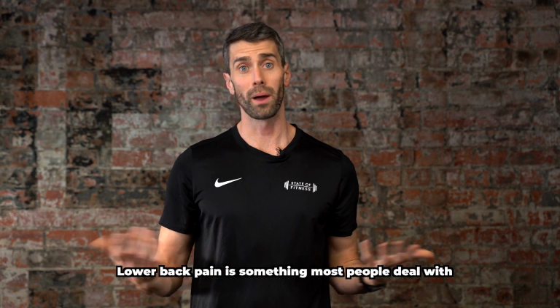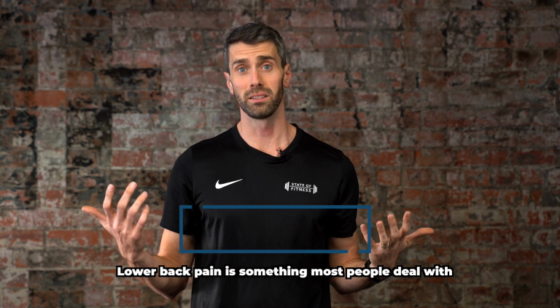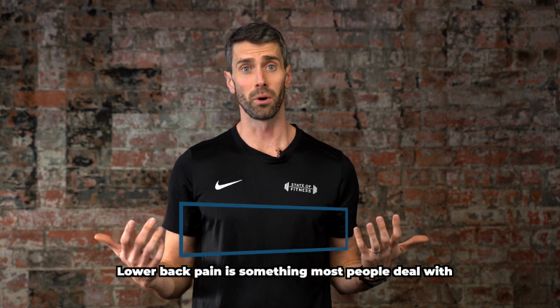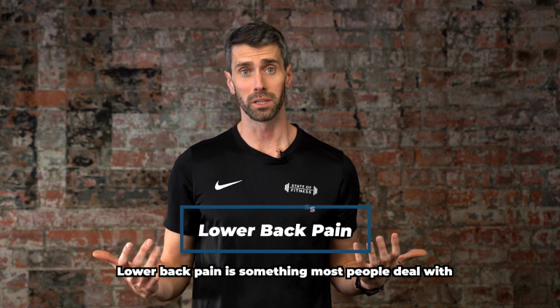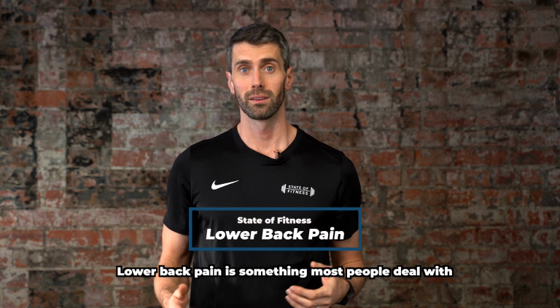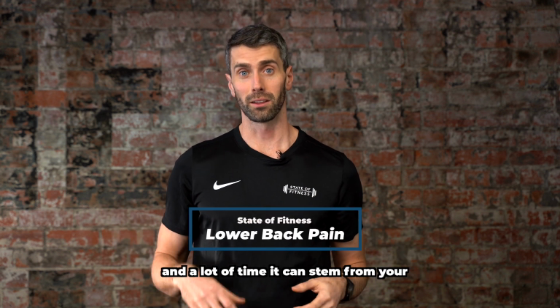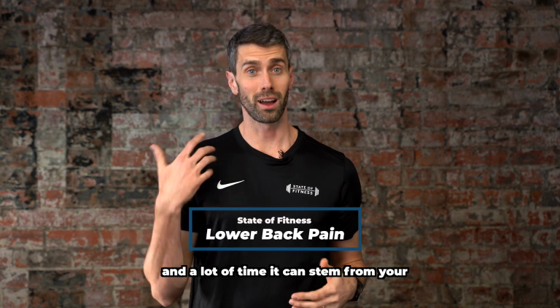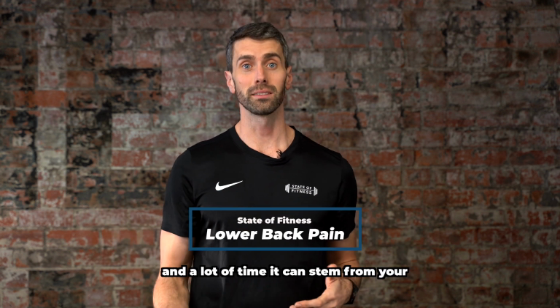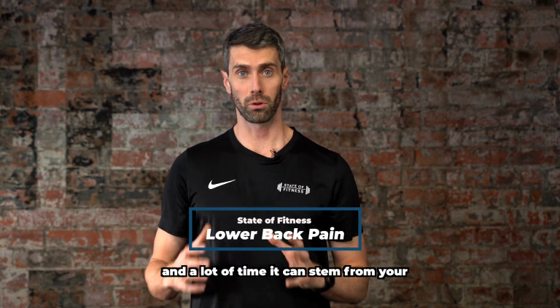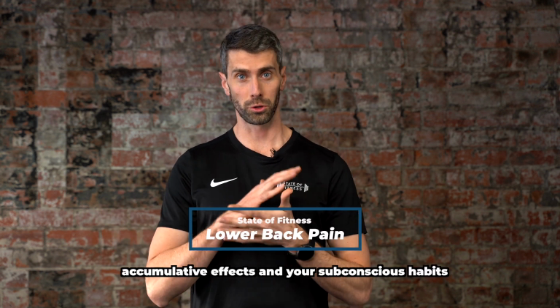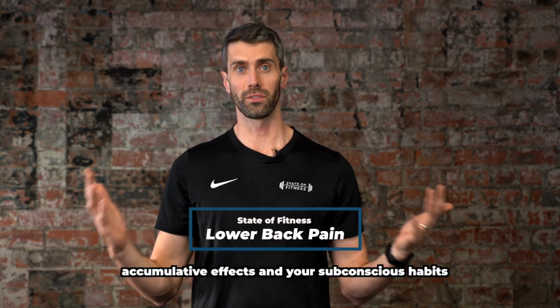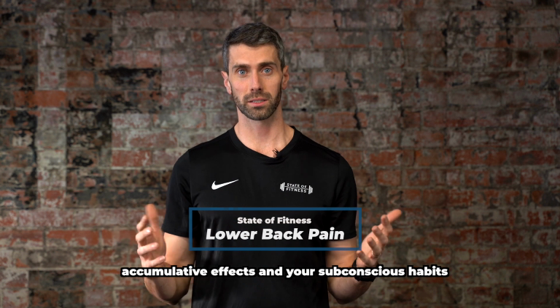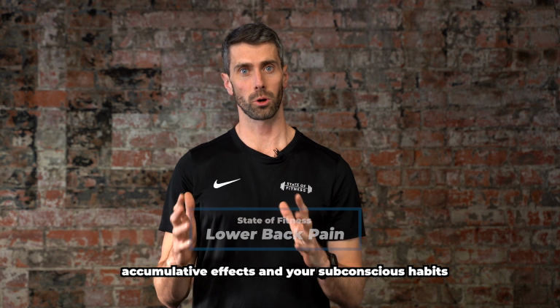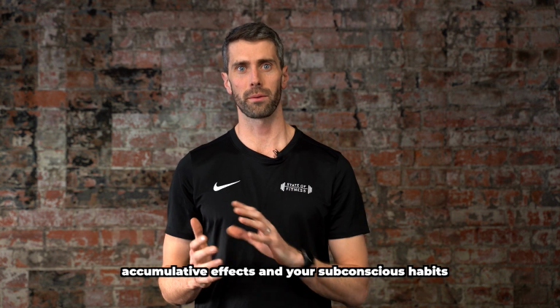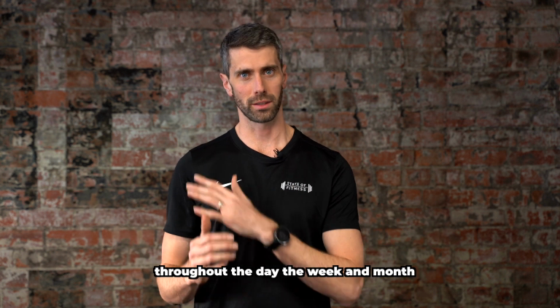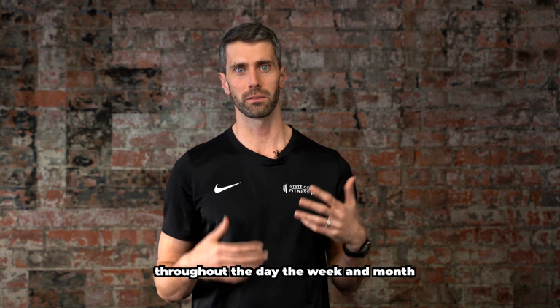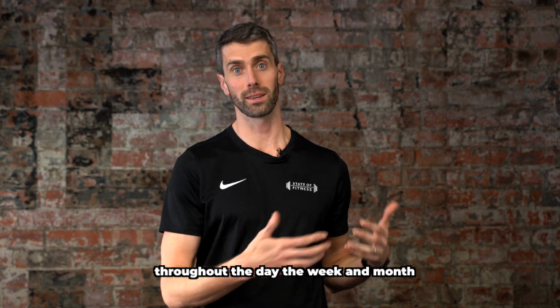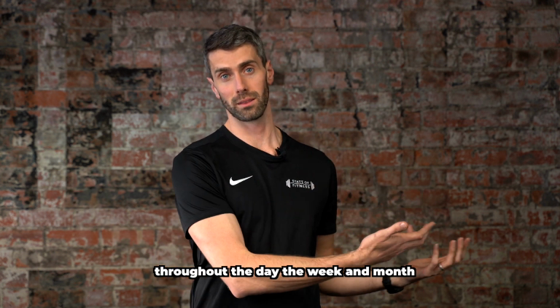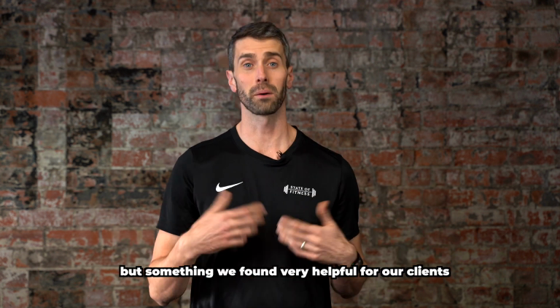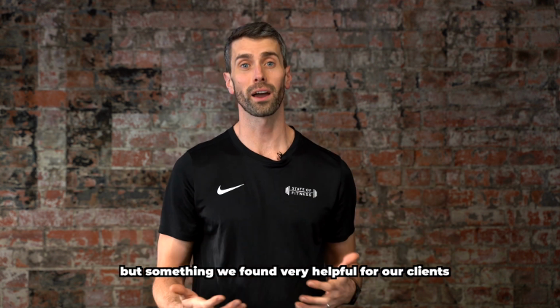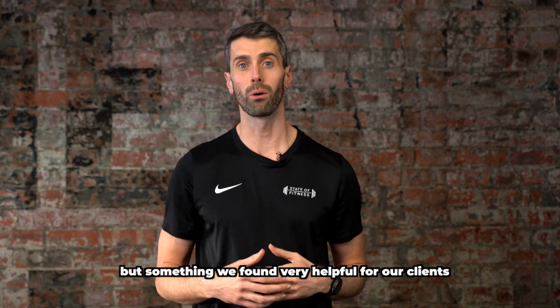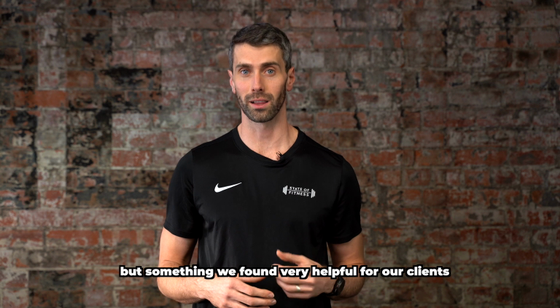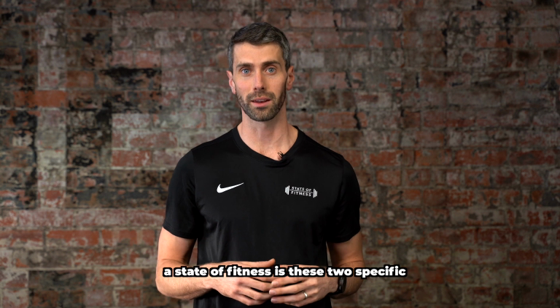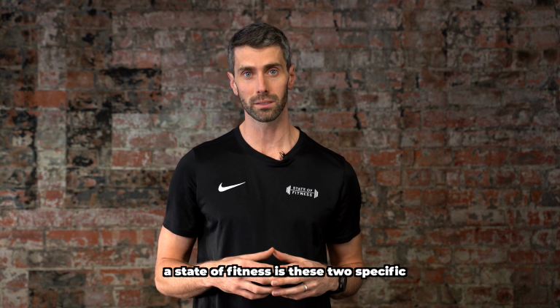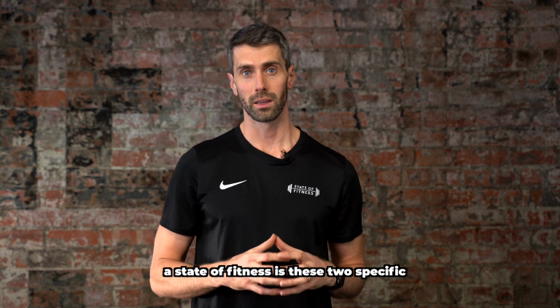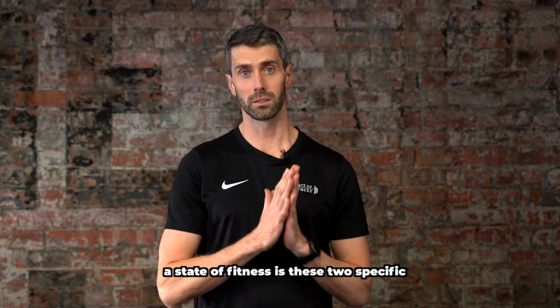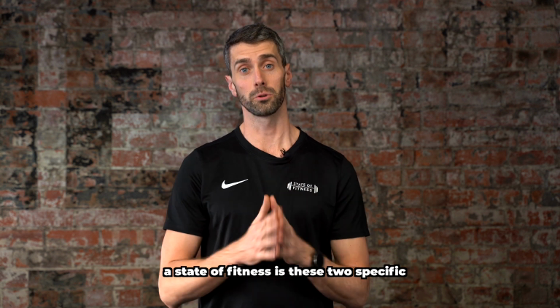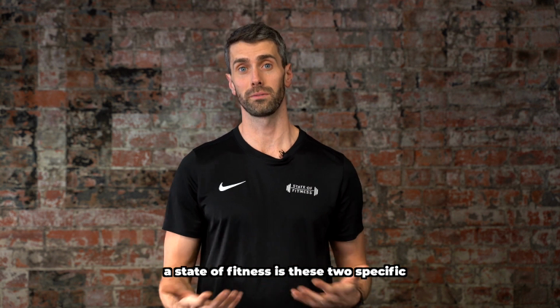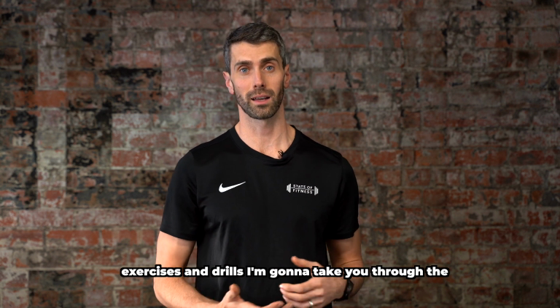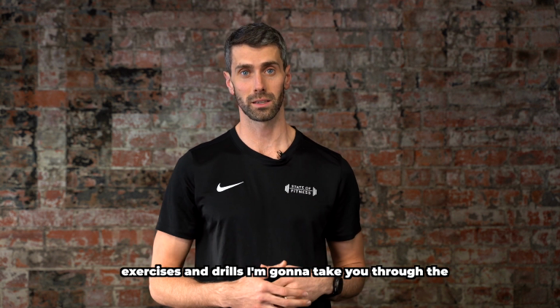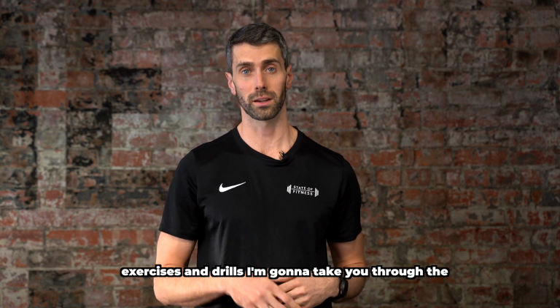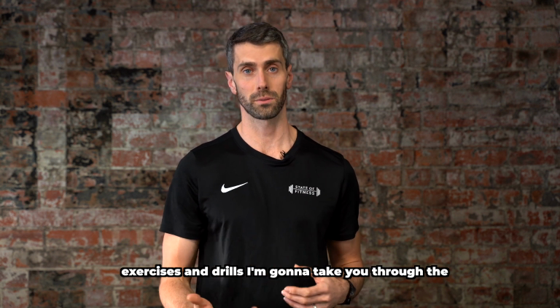Lower back pain is something most people deal with, and a lot of the time it can stem from cumulative effects and subconscious habits throughout the day, the week, and the month. Something we've found very helpful for our clients at State of Fitness are these two specific exercises and drills I'm going to take you through.